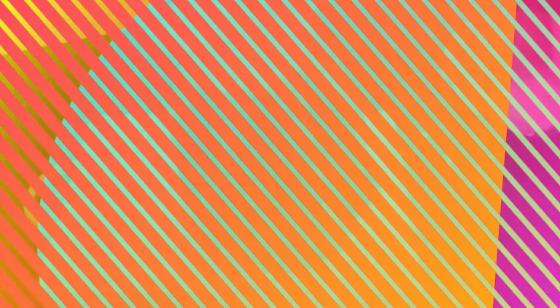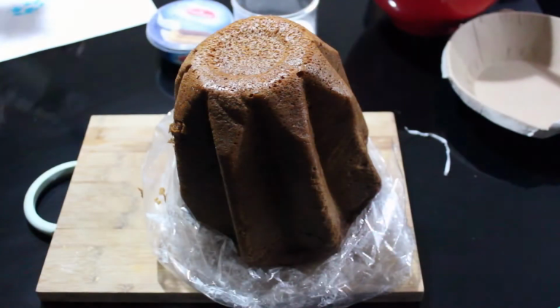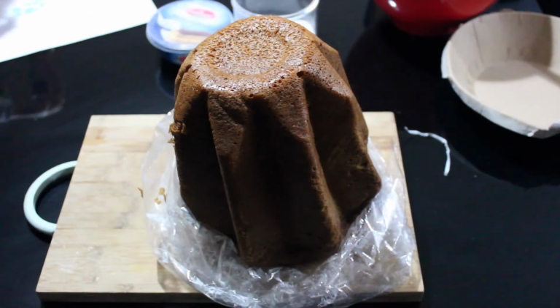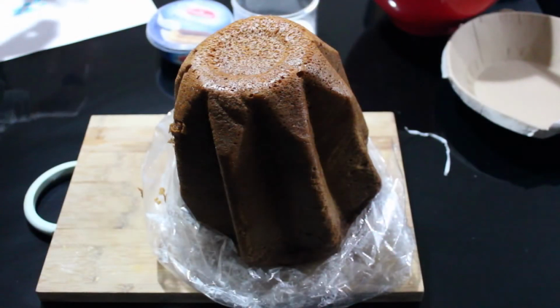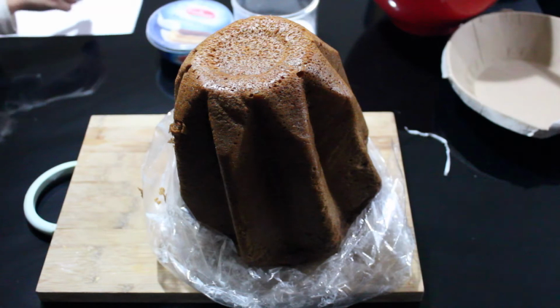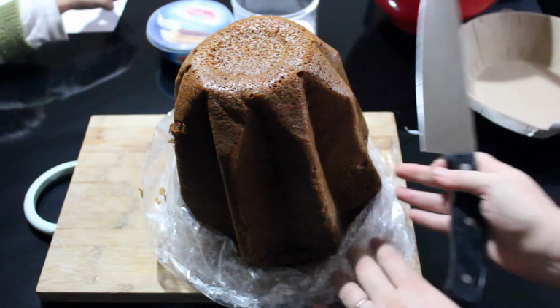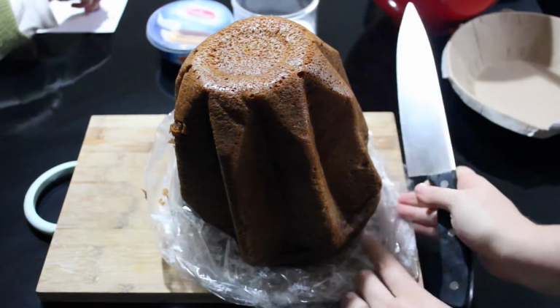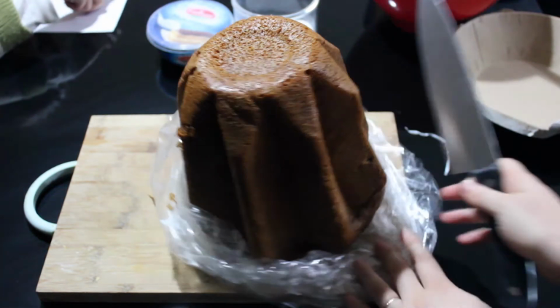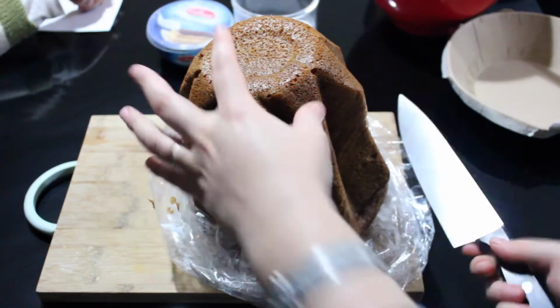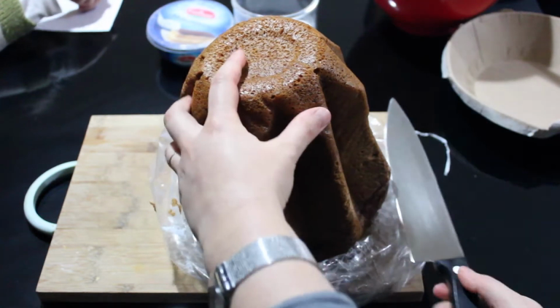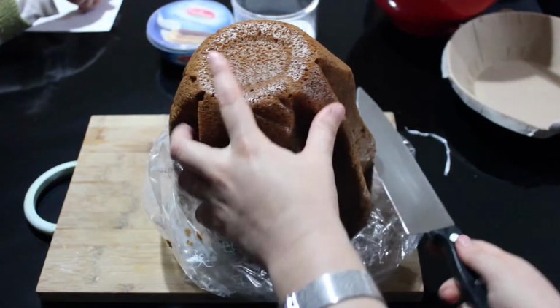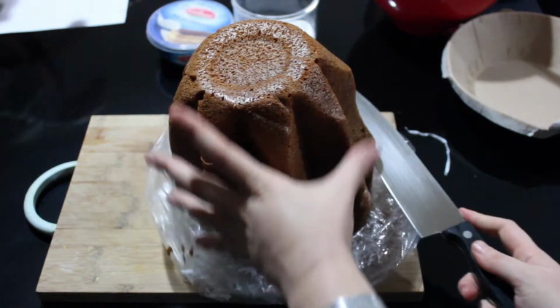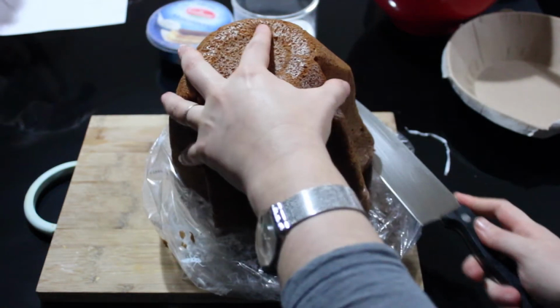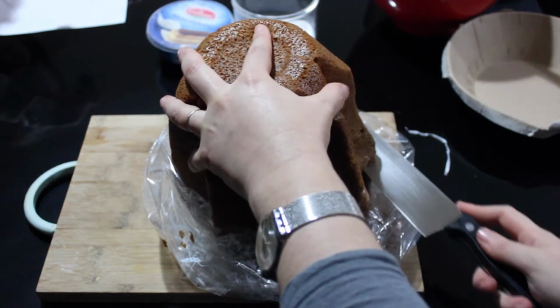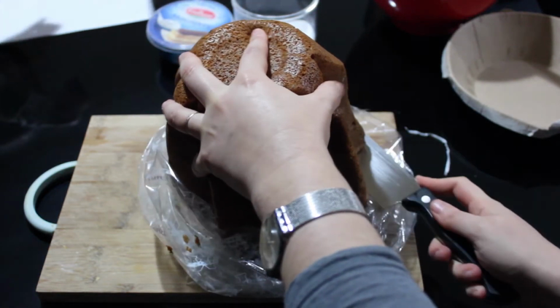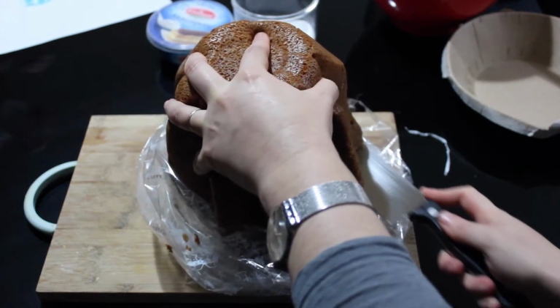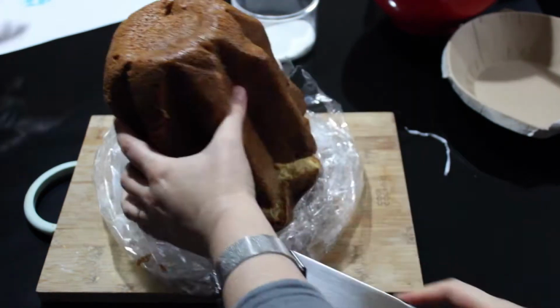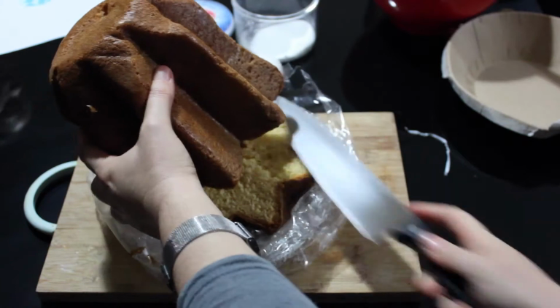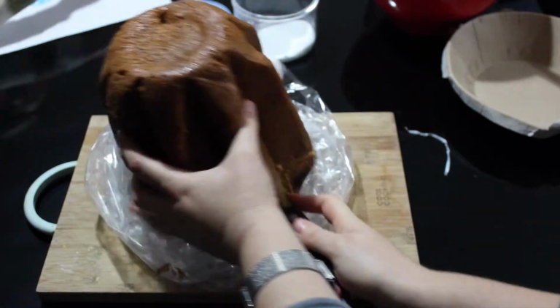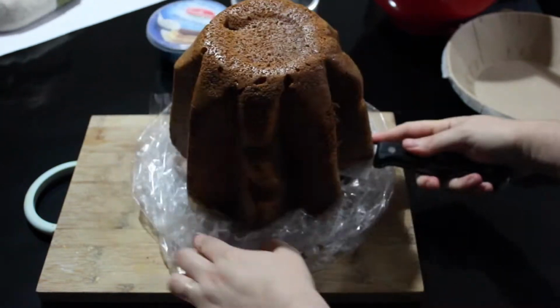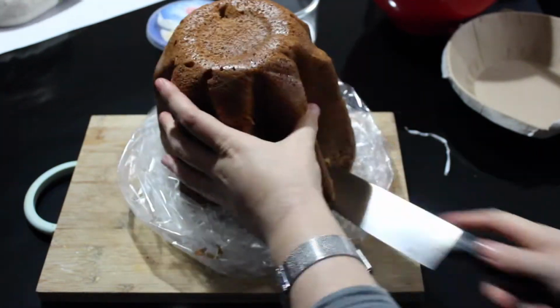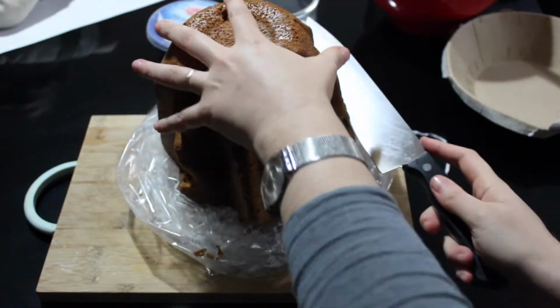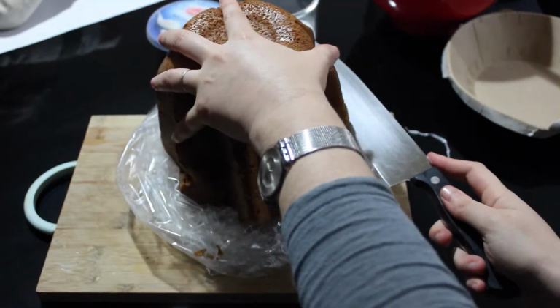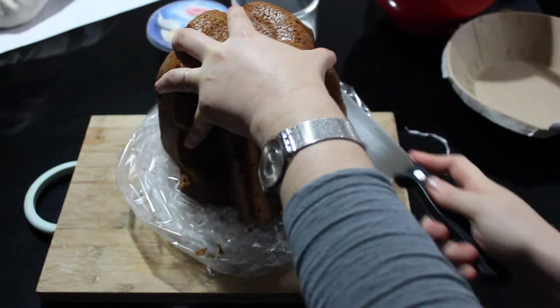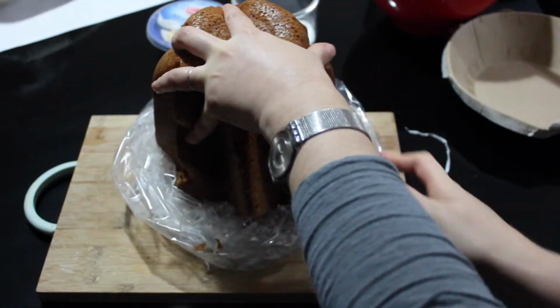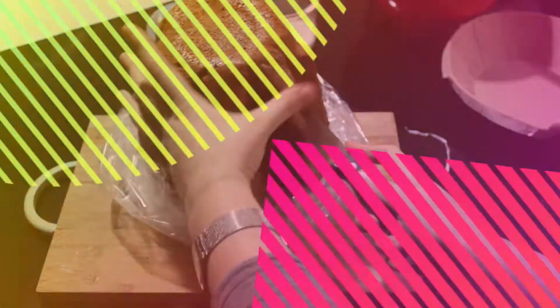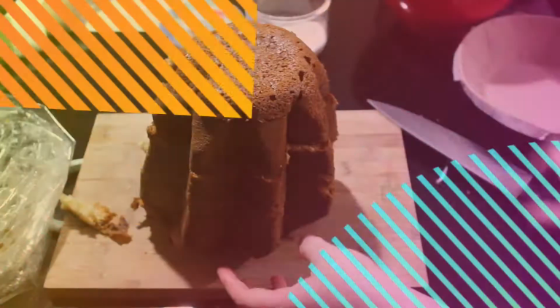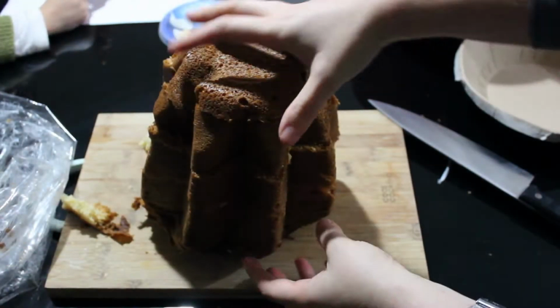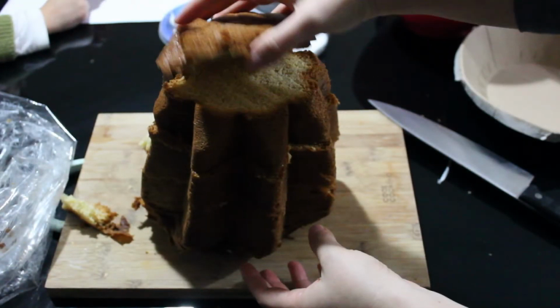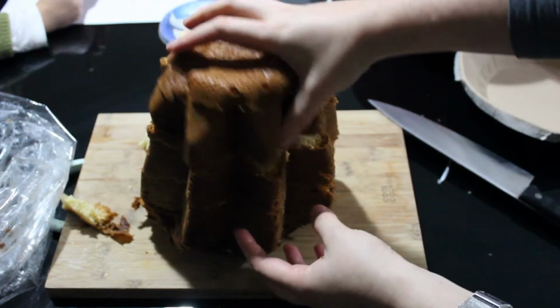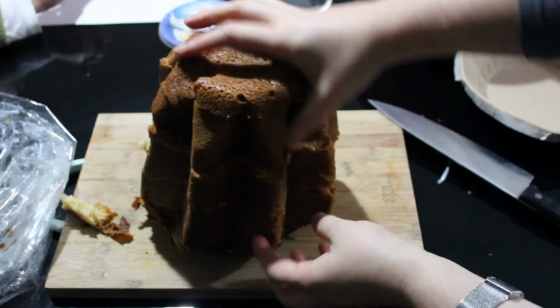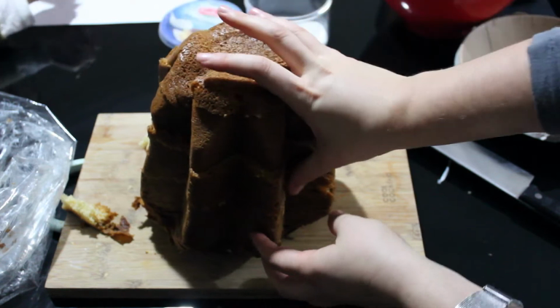So here's my pandoro. I'm gonna cut it in 5 layers, horizontally like this. Here are my layers.